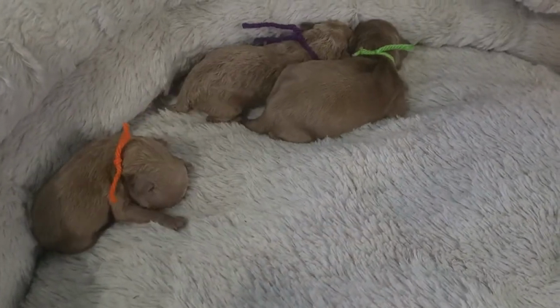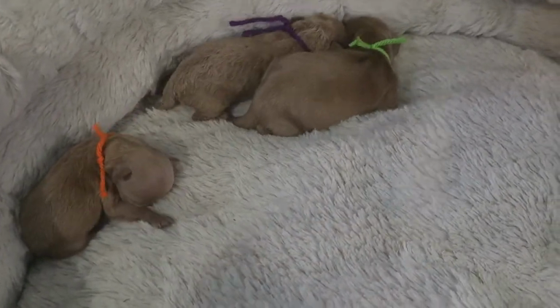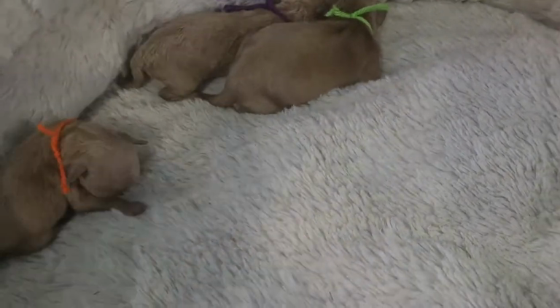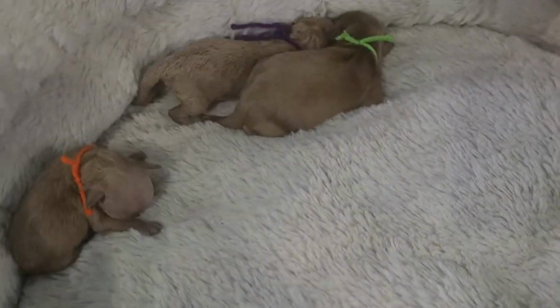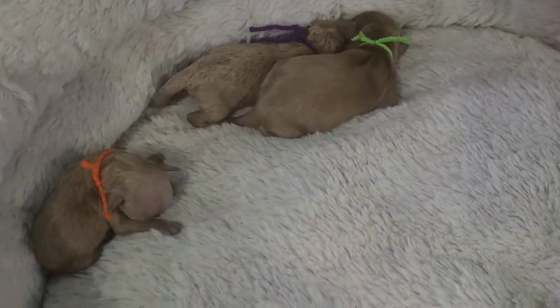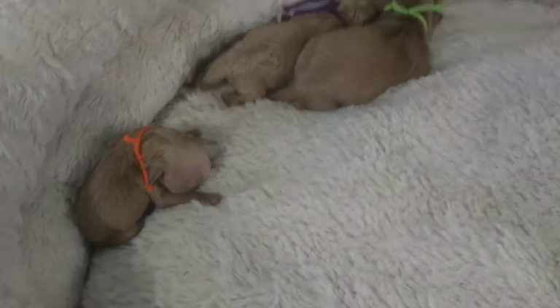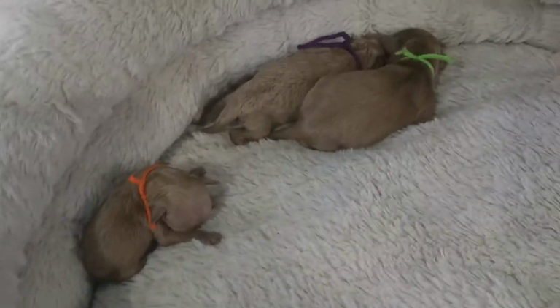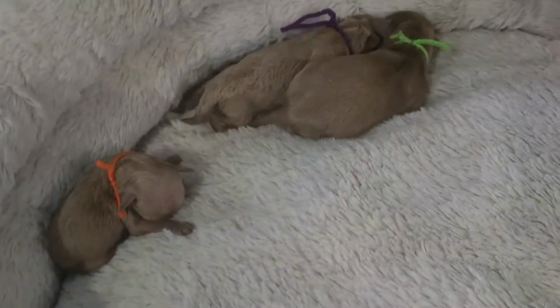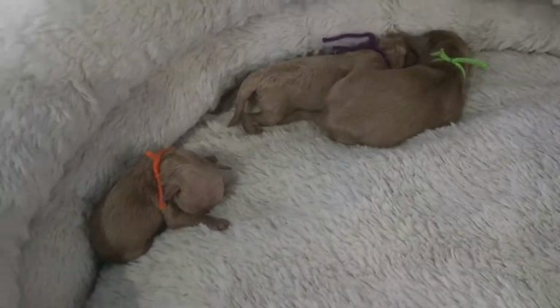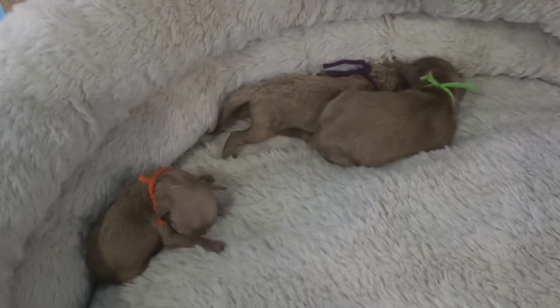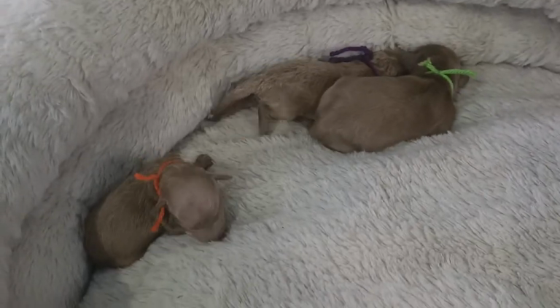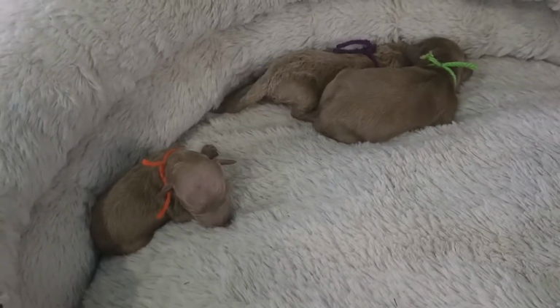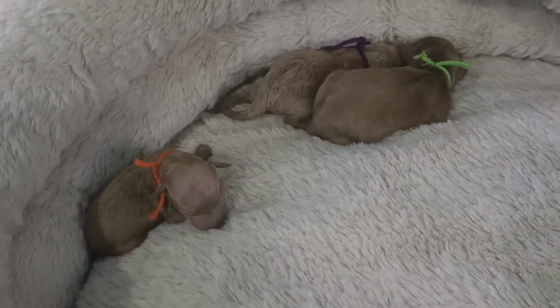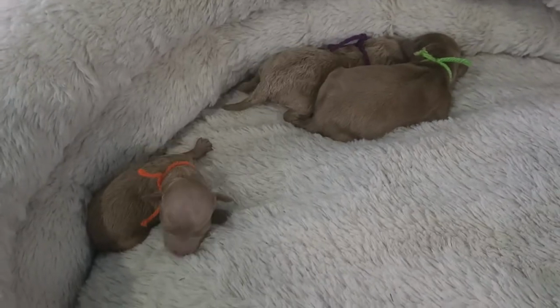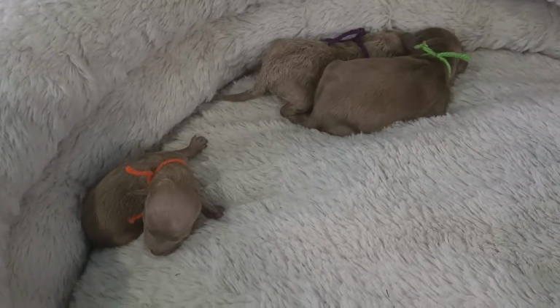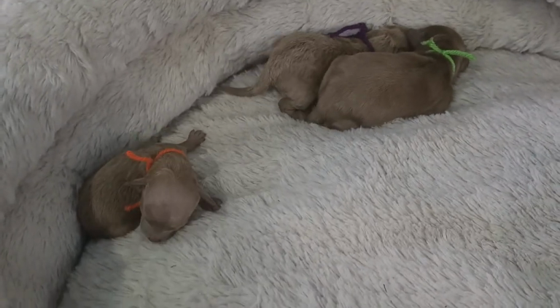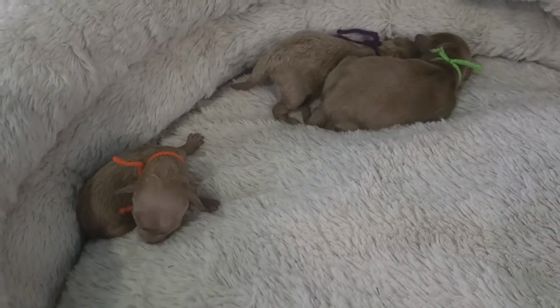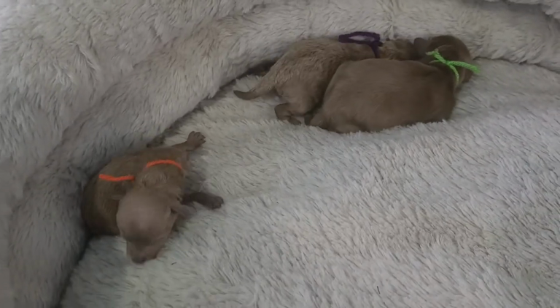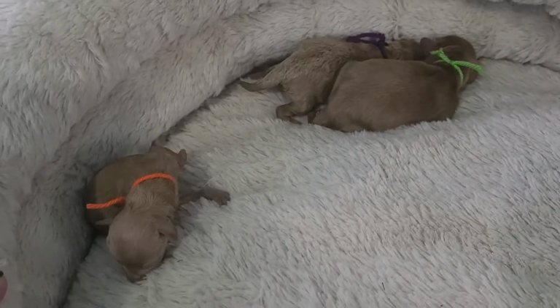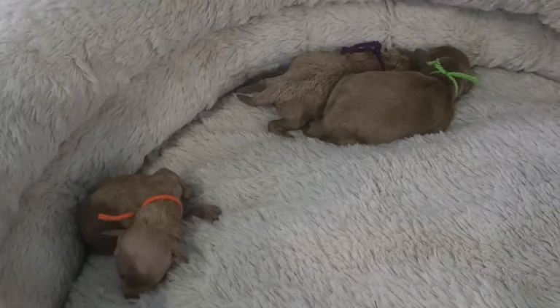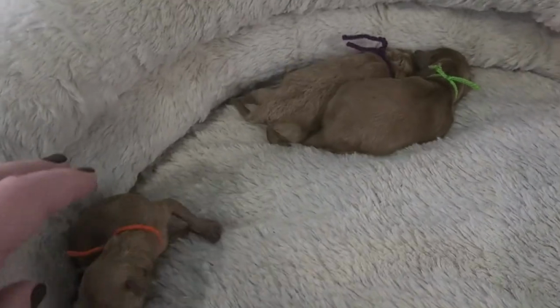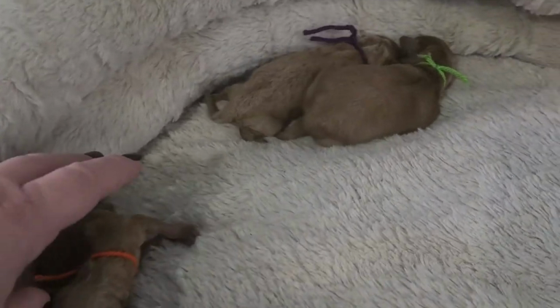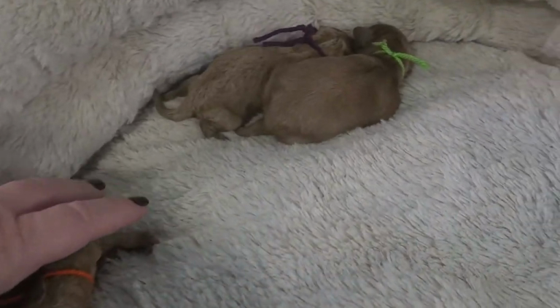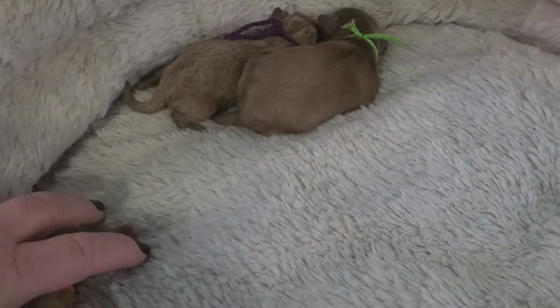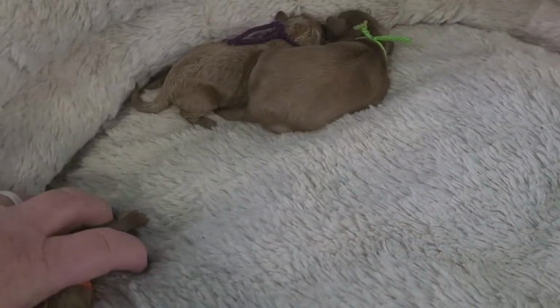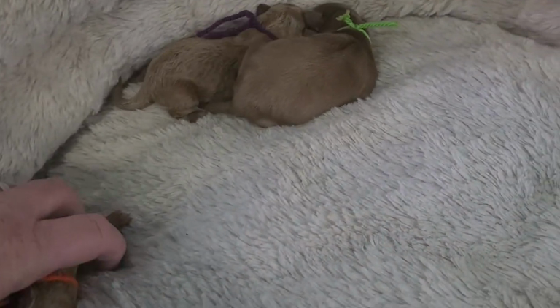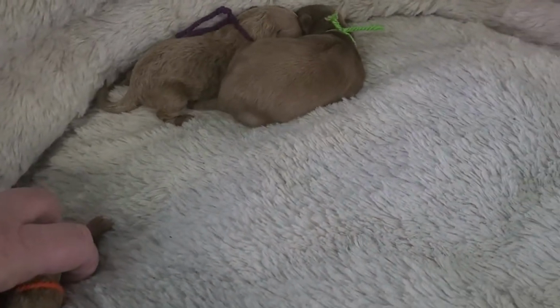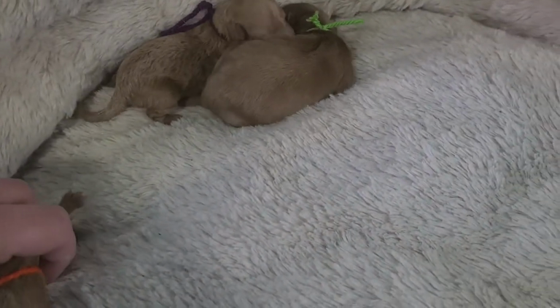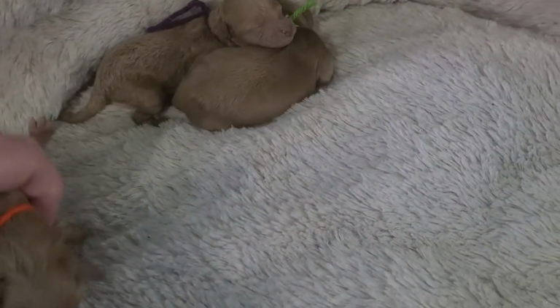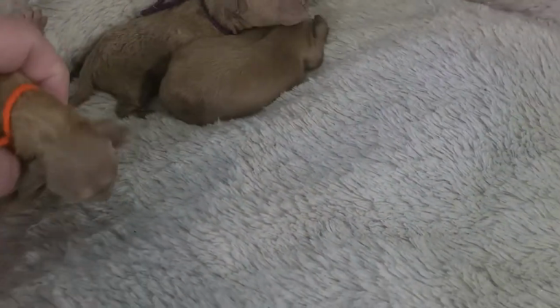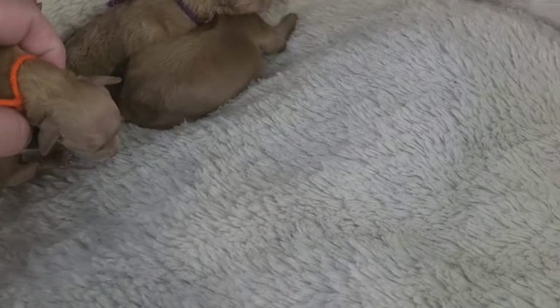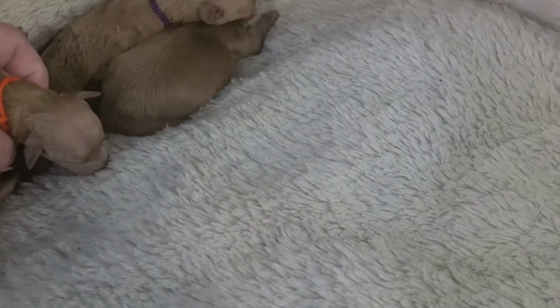Hello. Here I have Trigger's litter. We have two males and one female.